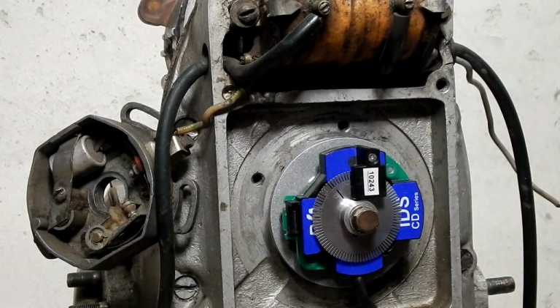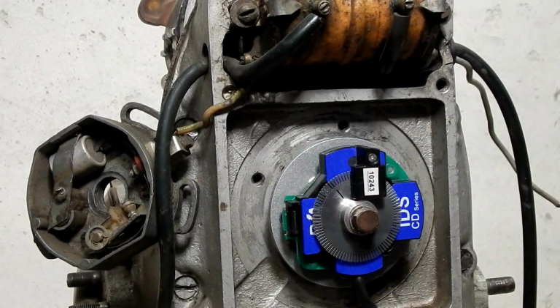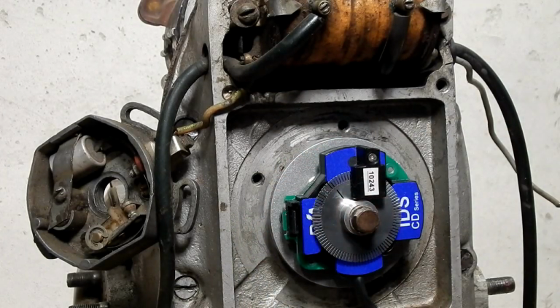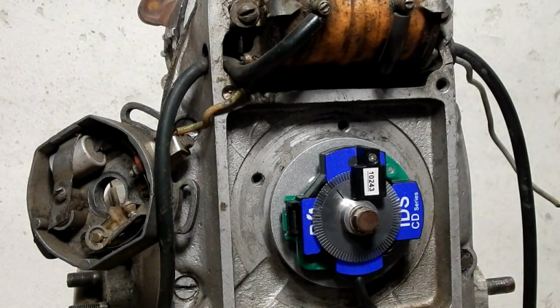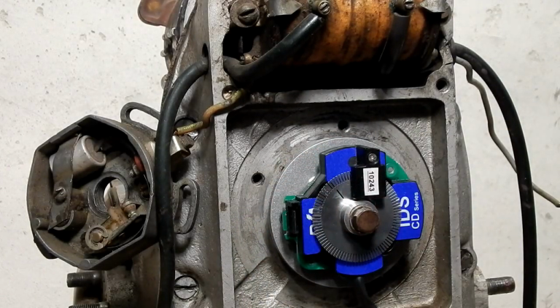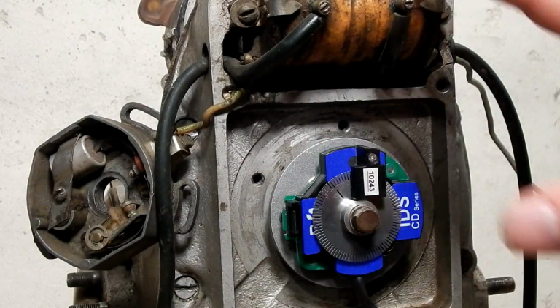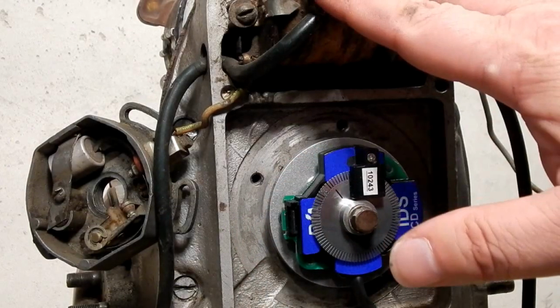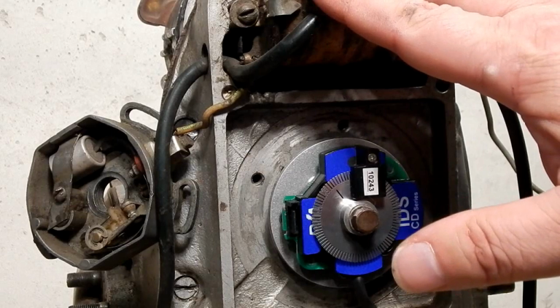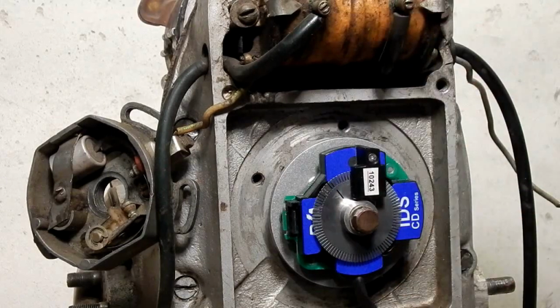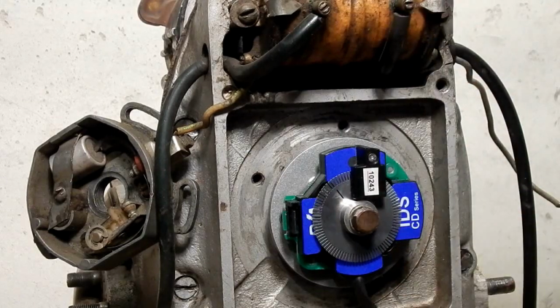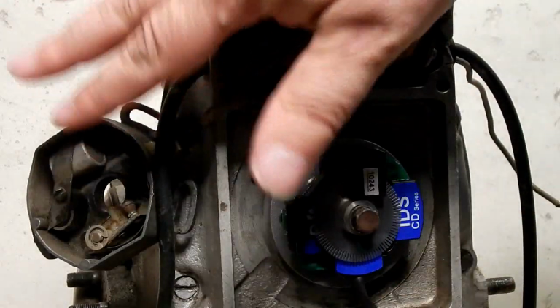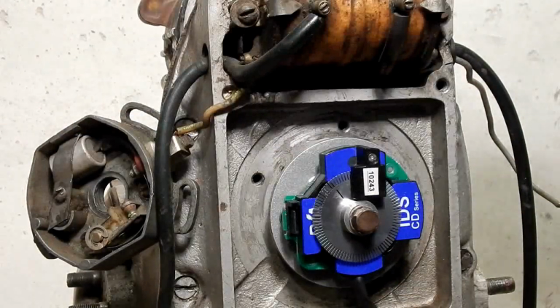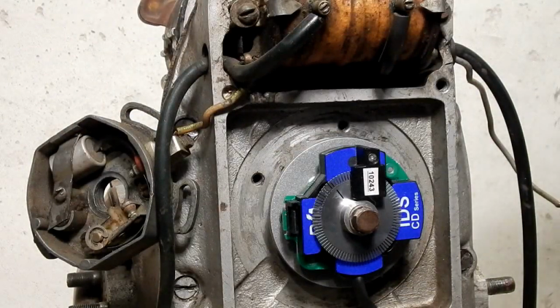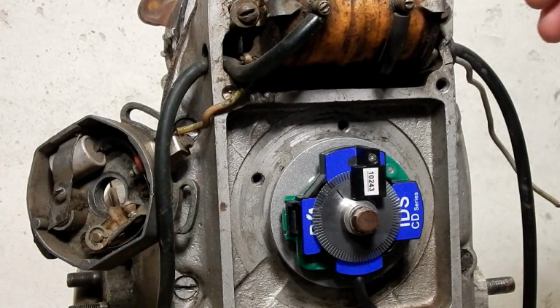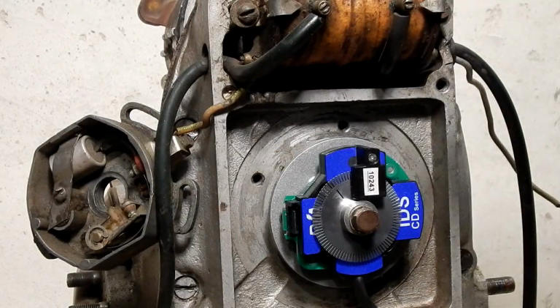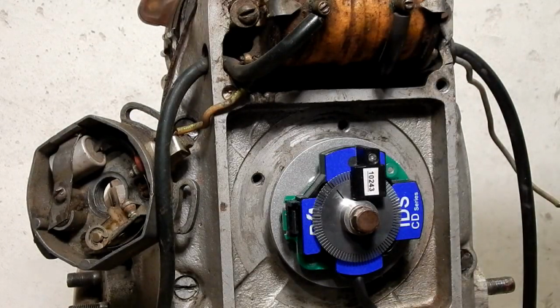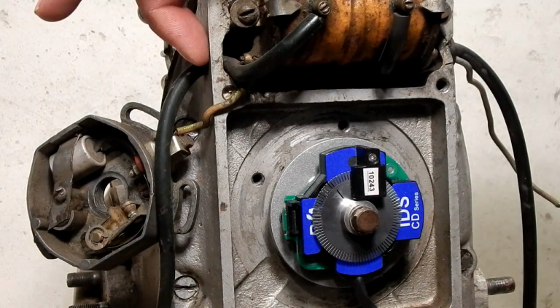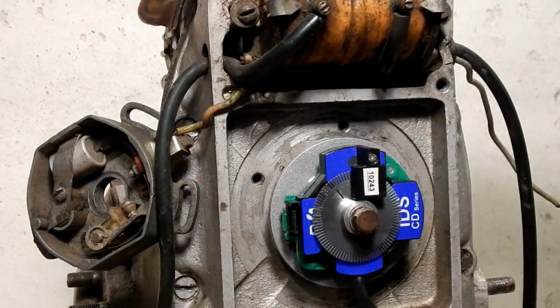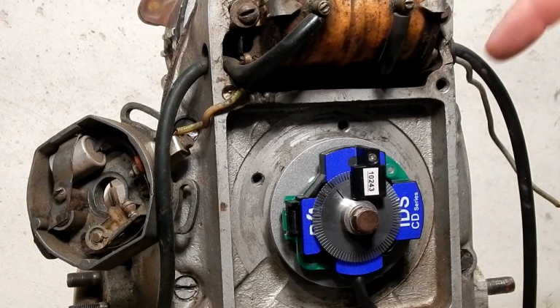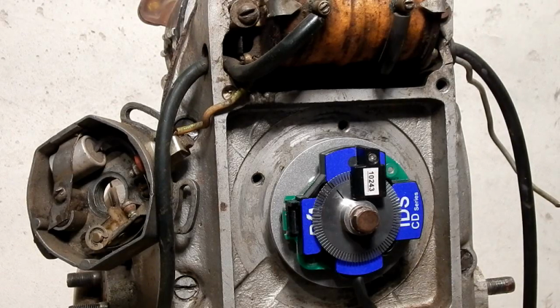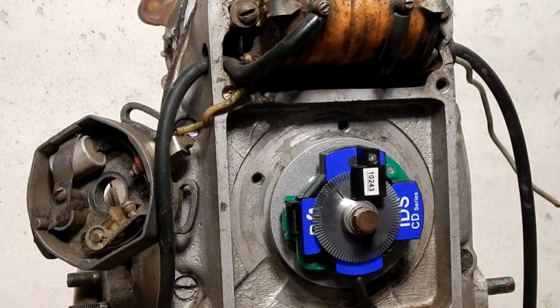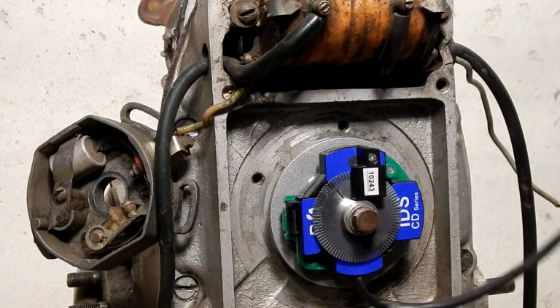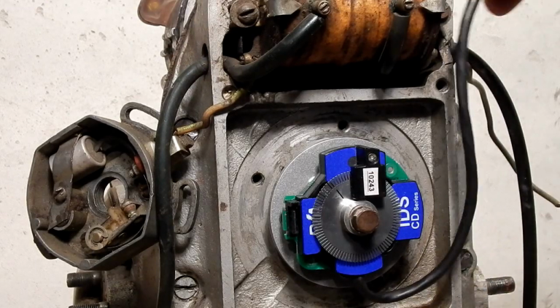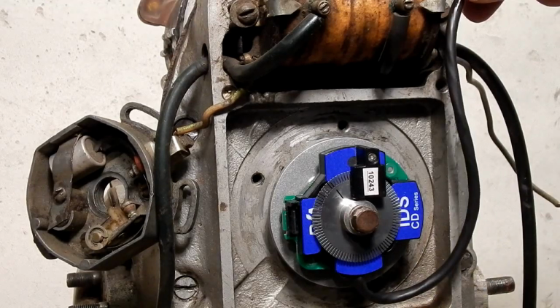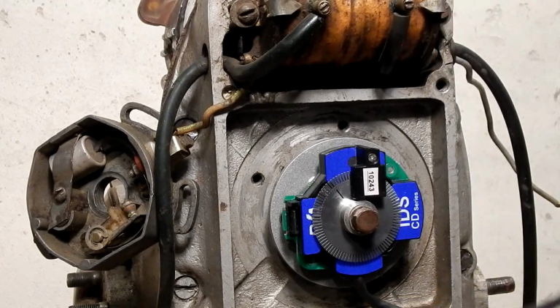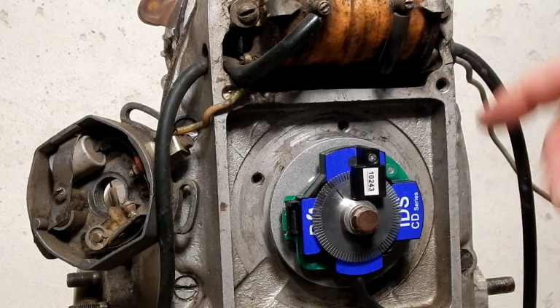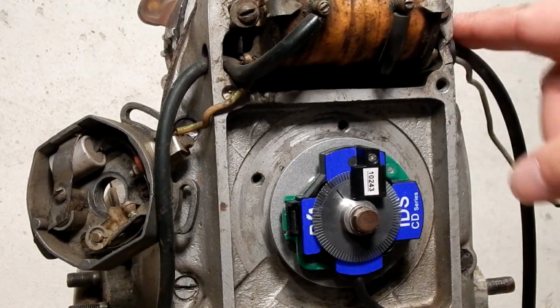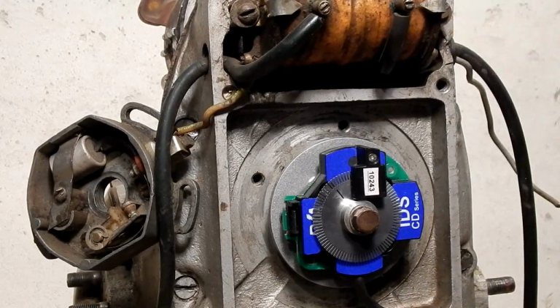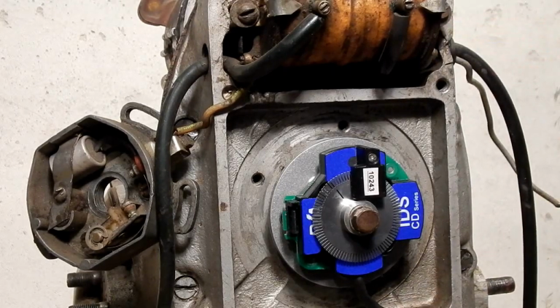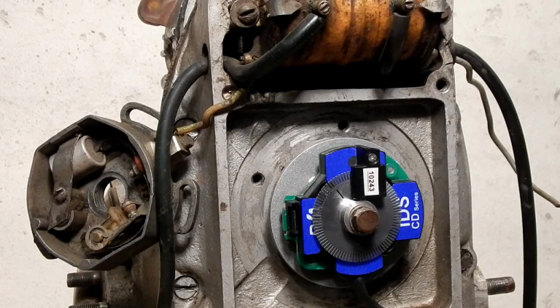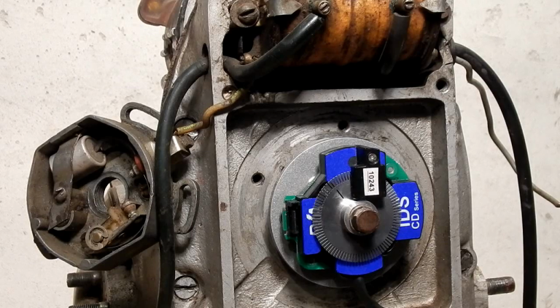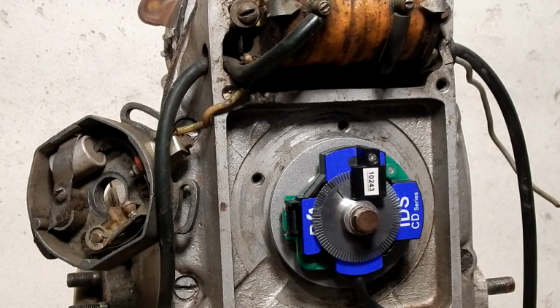Now if I was installing this on a bike I would remove the coil and the ignition. You can silicone up the holes. I would recommend running these wires through one of the original spark plug holes and sealing it up.